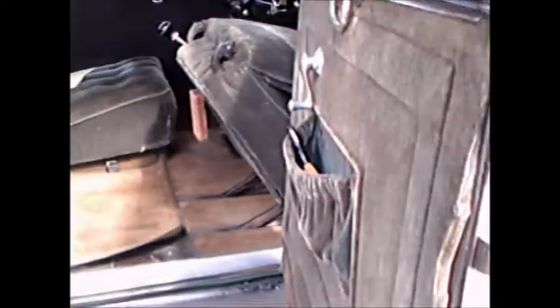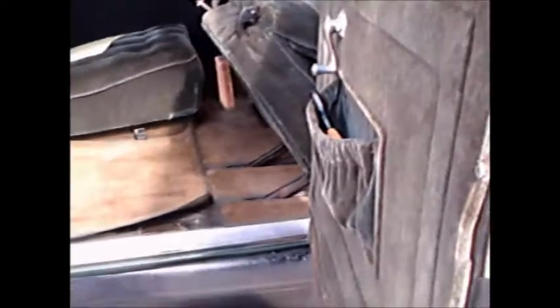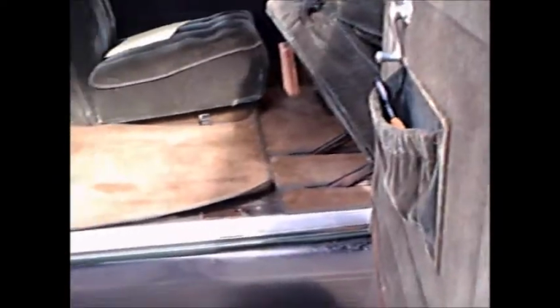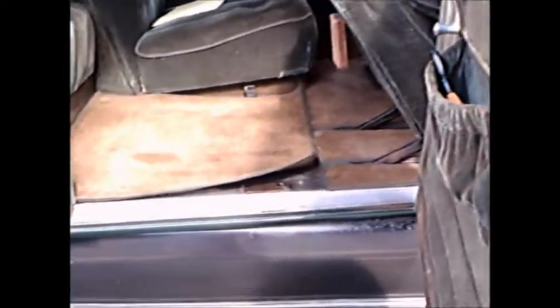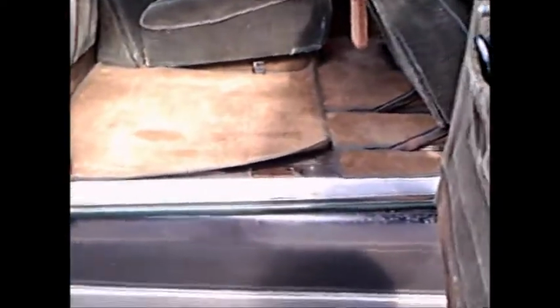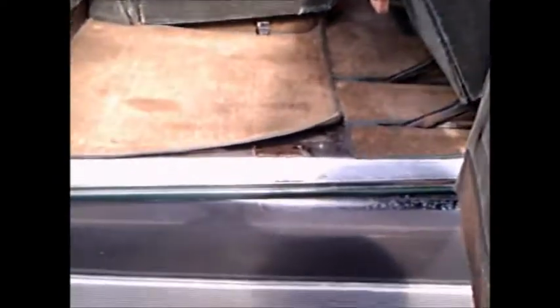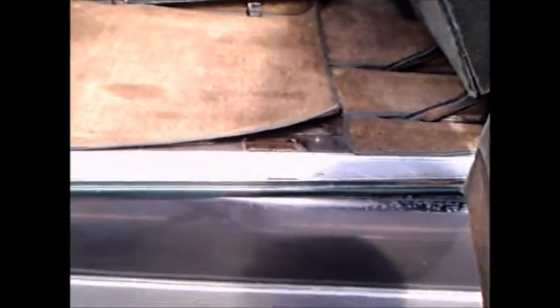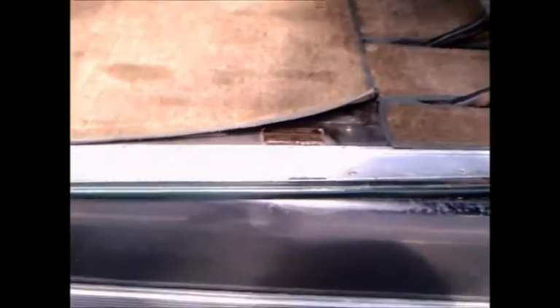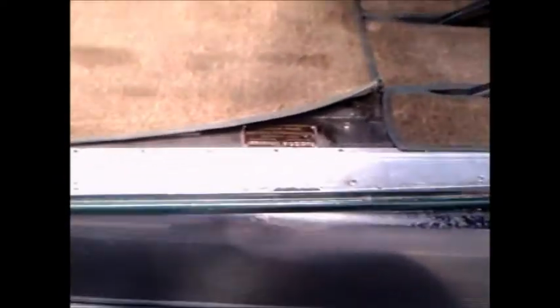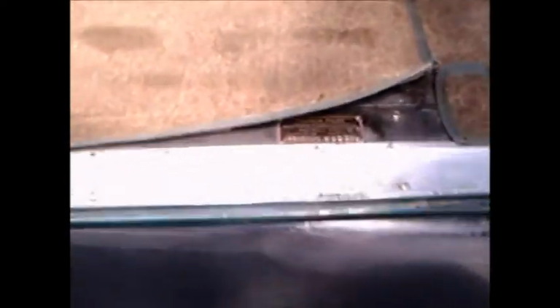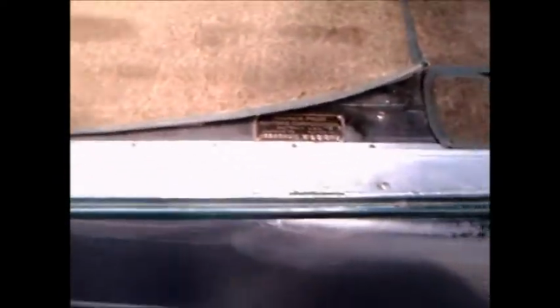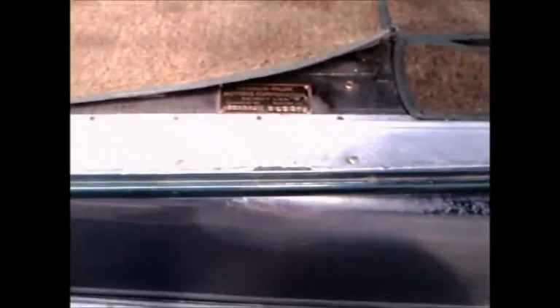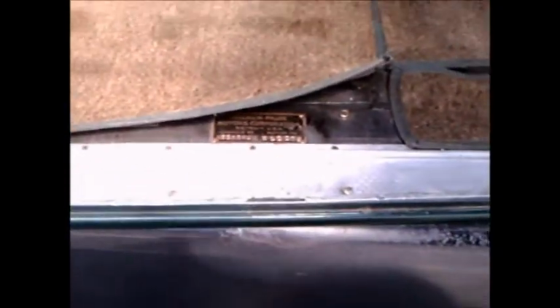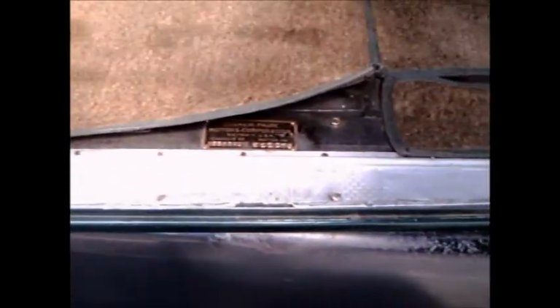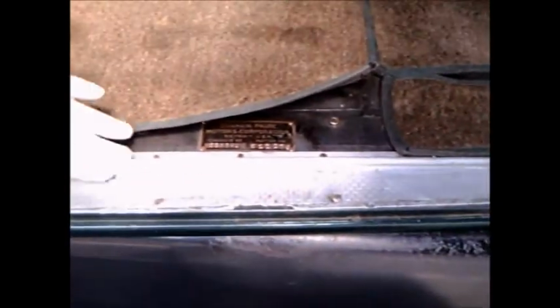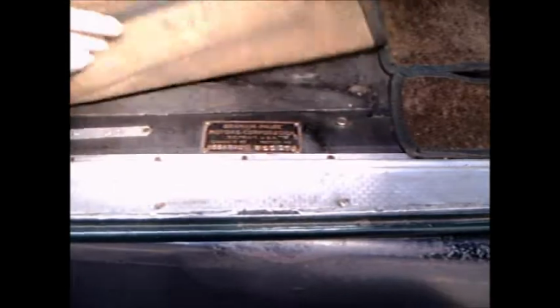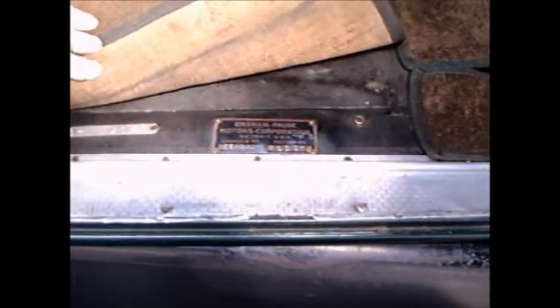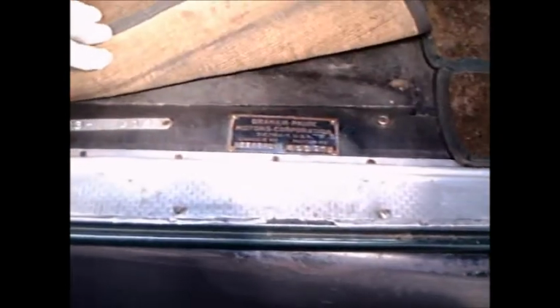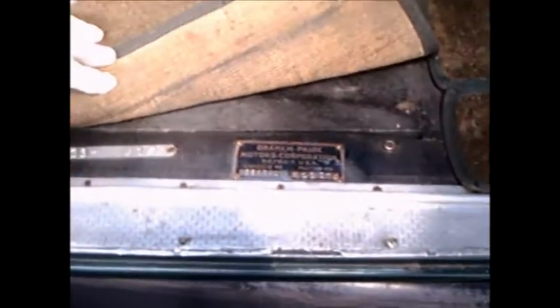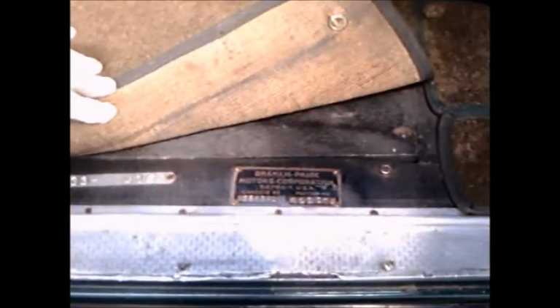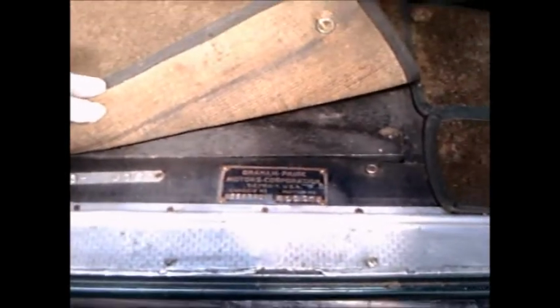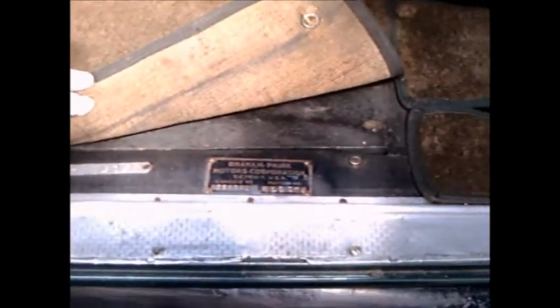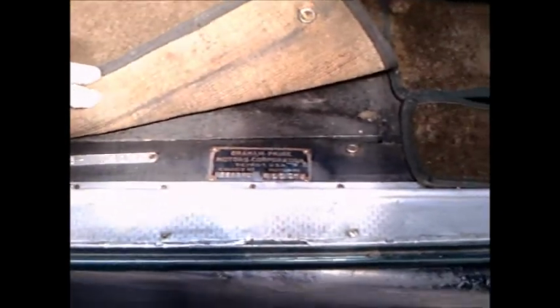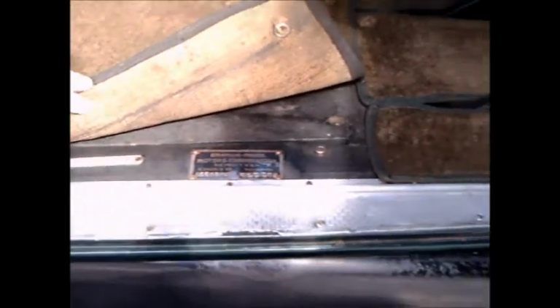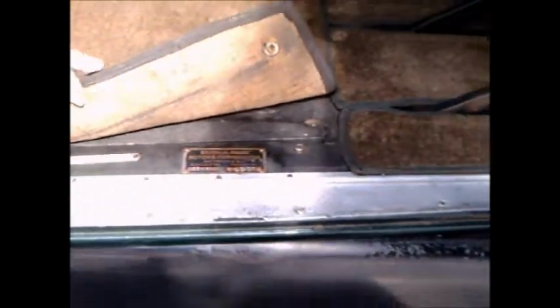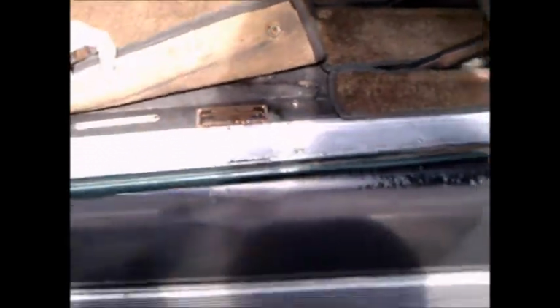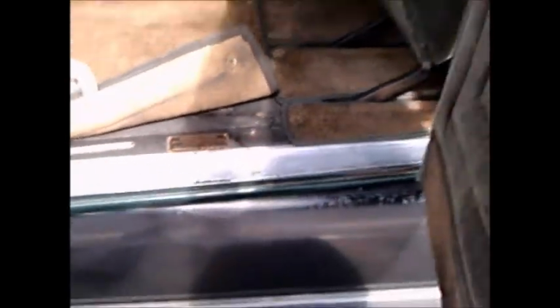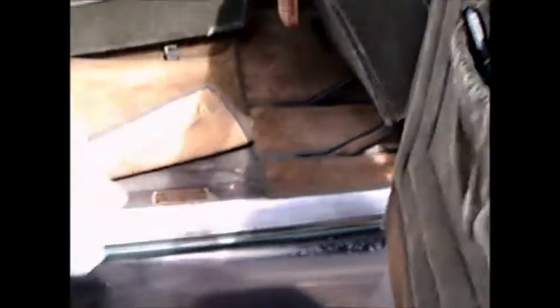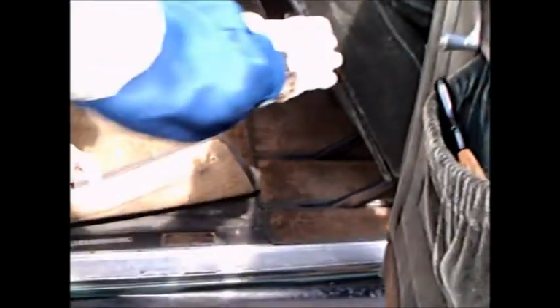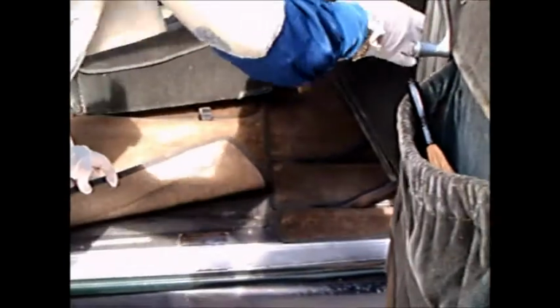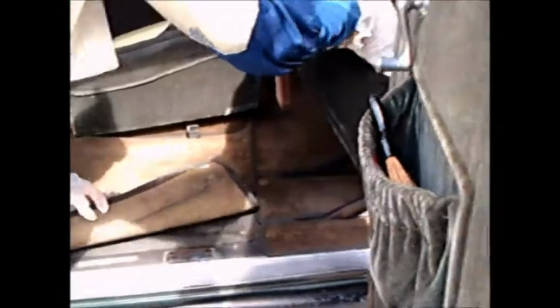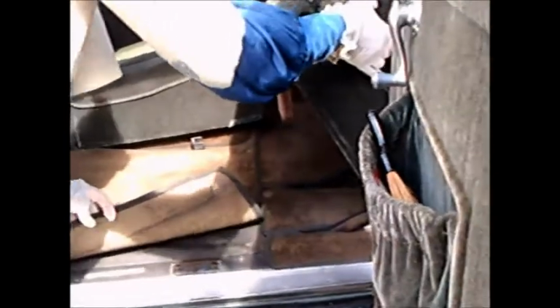Very nicely done. Certainly an upscale model car. Notice the carpeting.